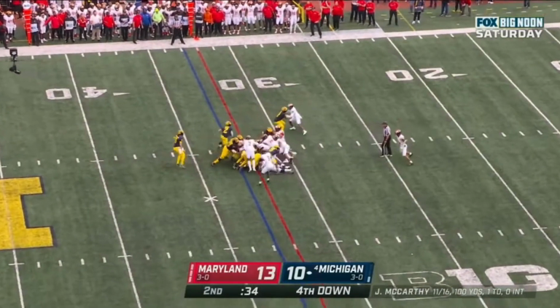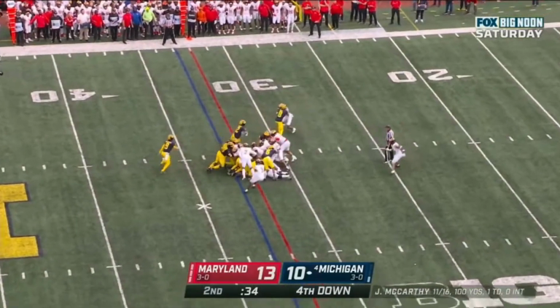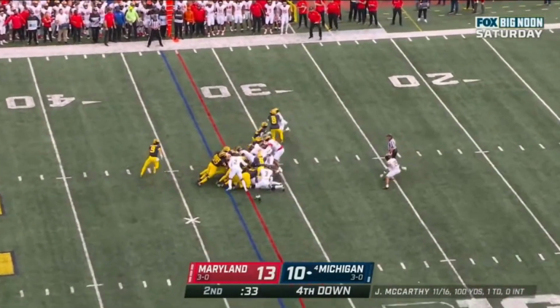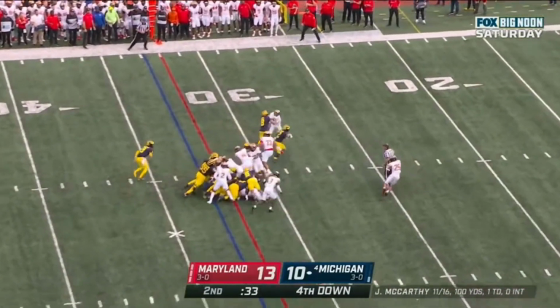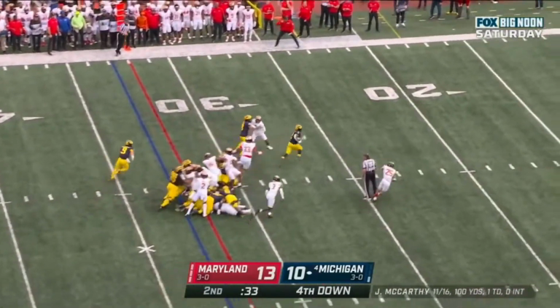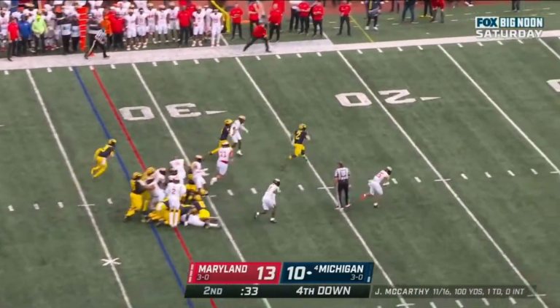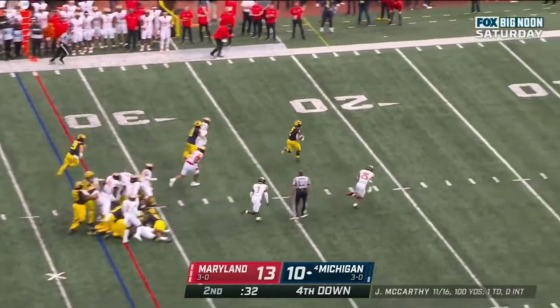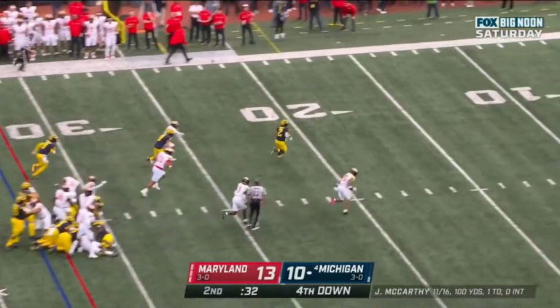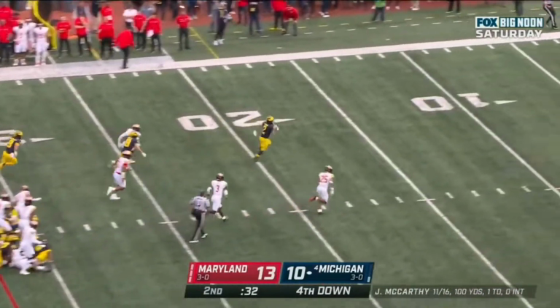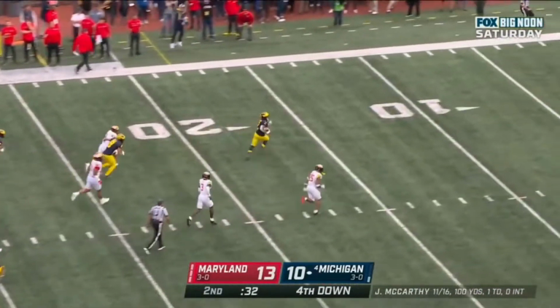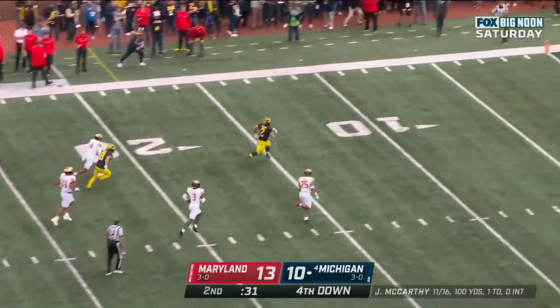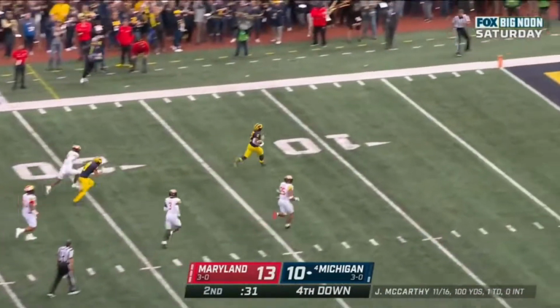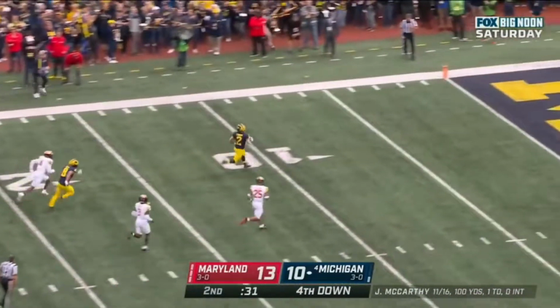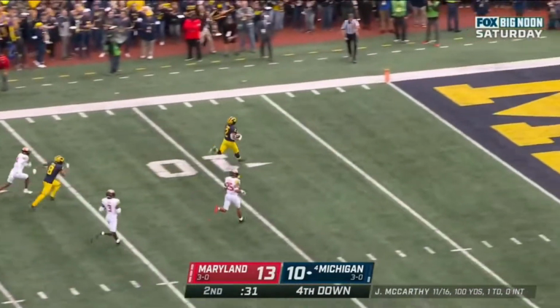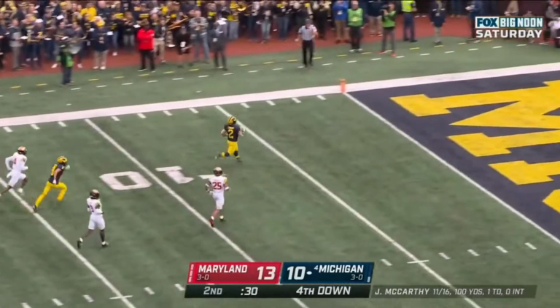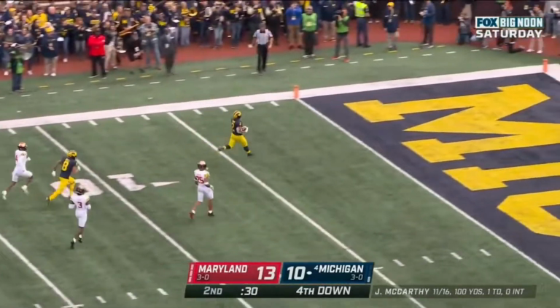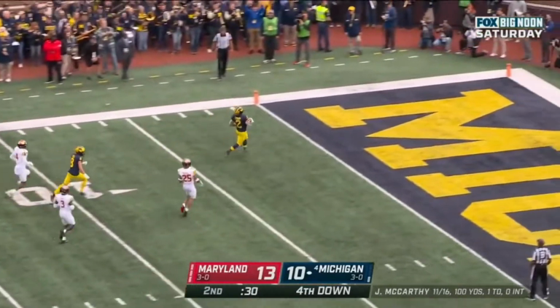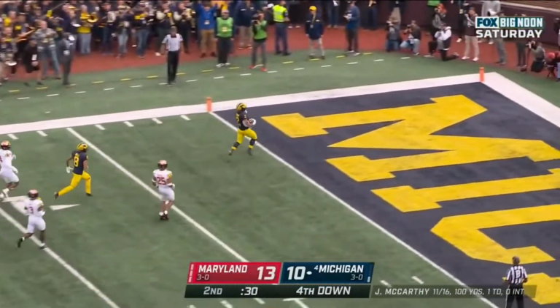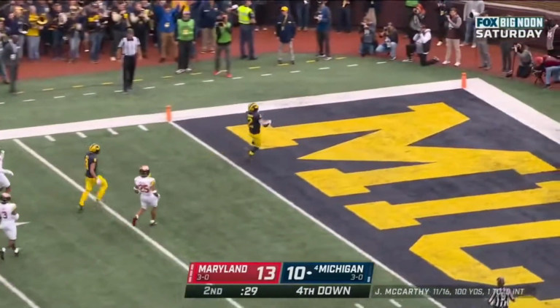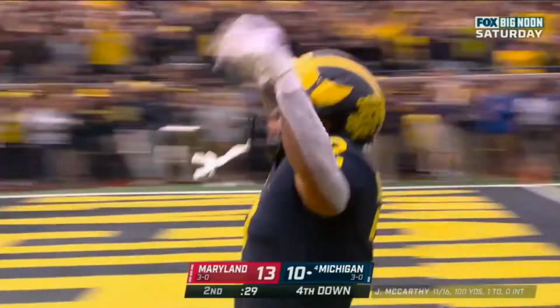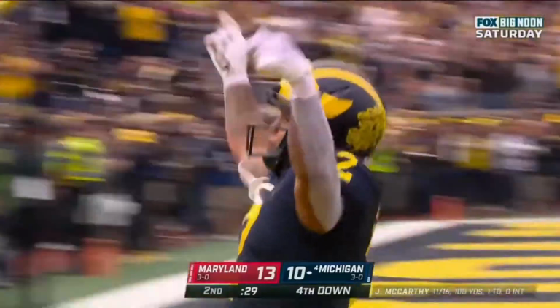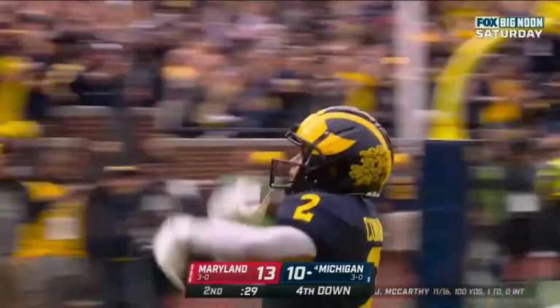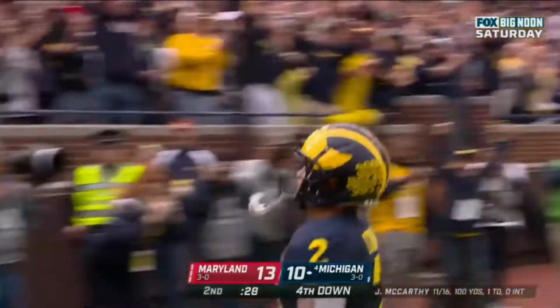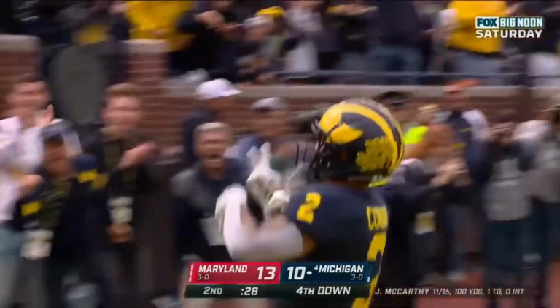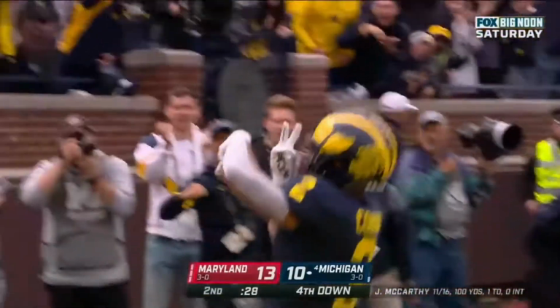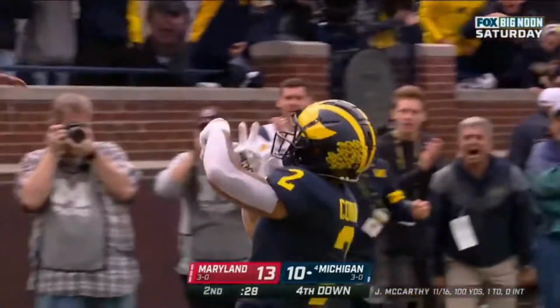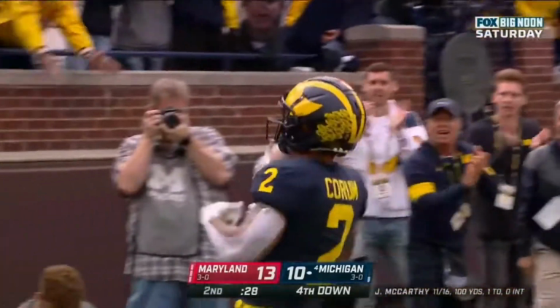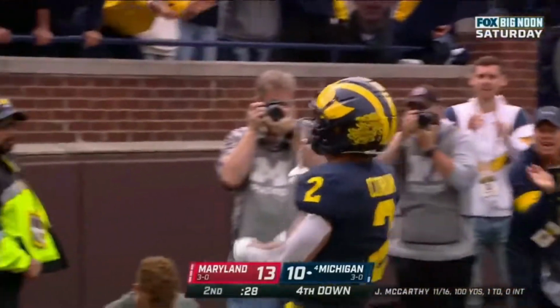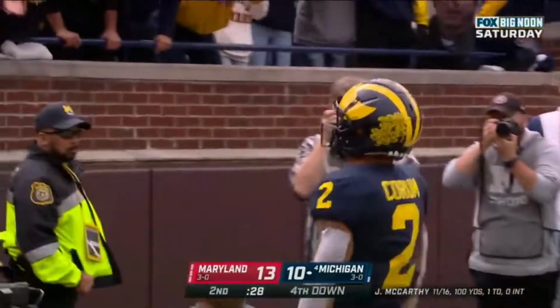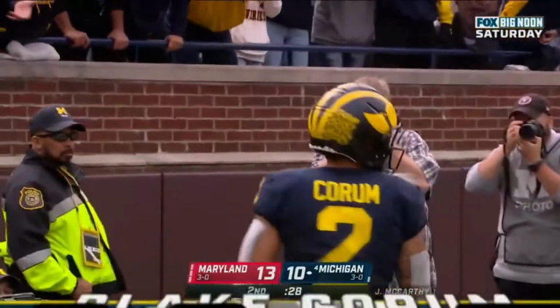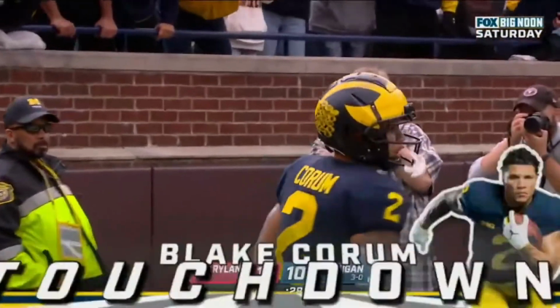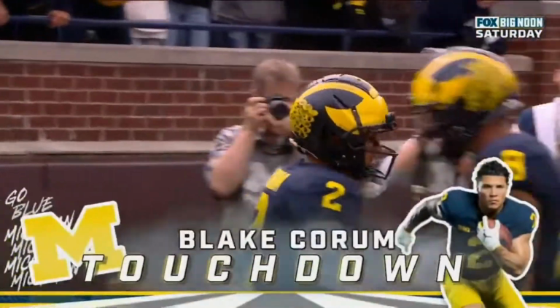Here's Corb — Blake Corb. See you later! Touchdown Michigan! Thirty-three yards.